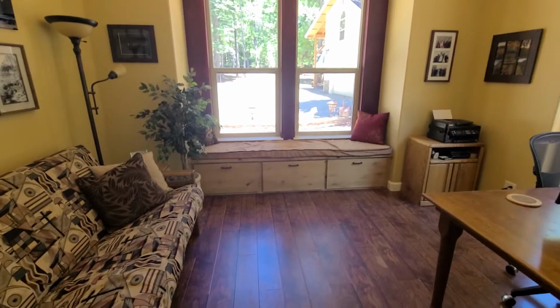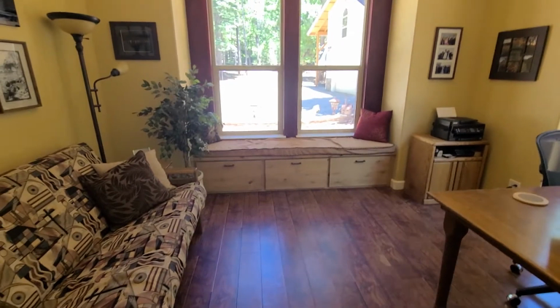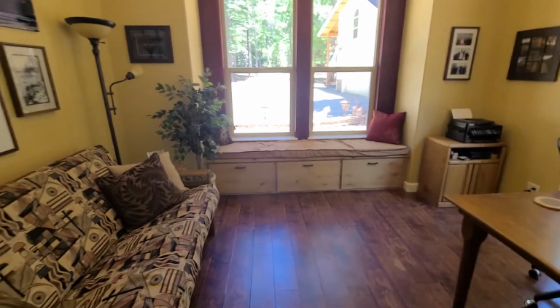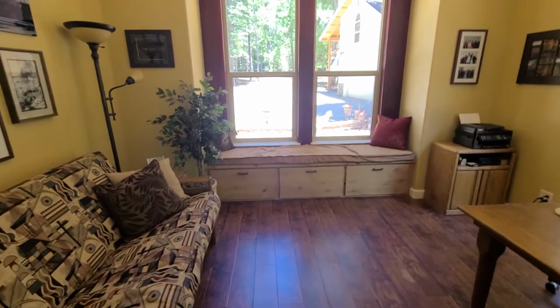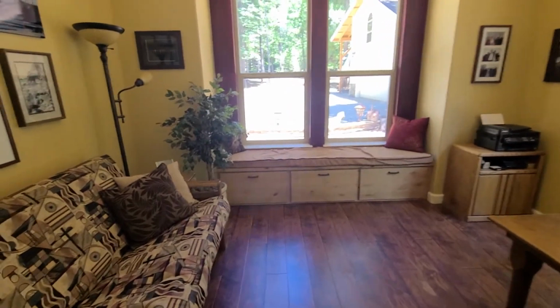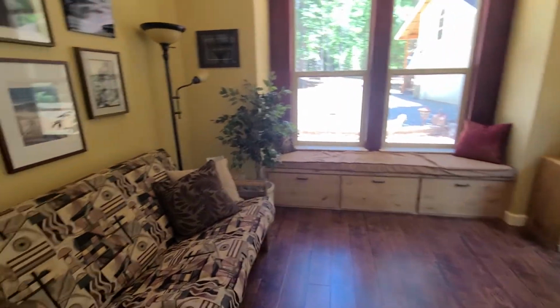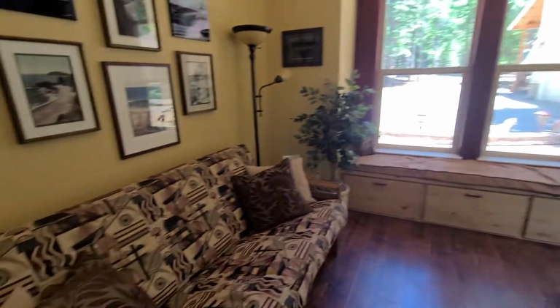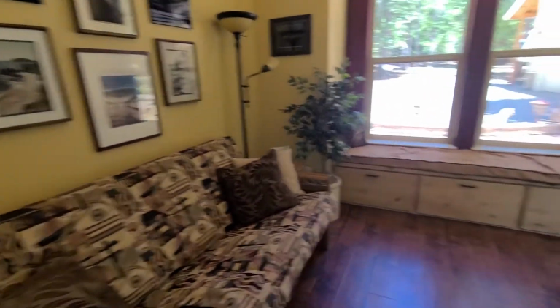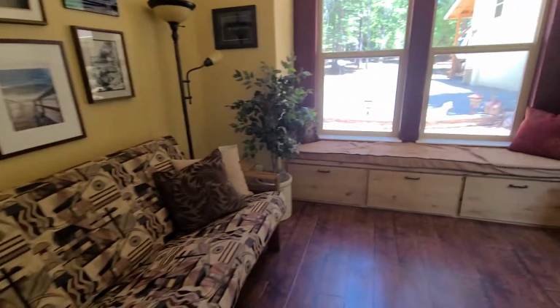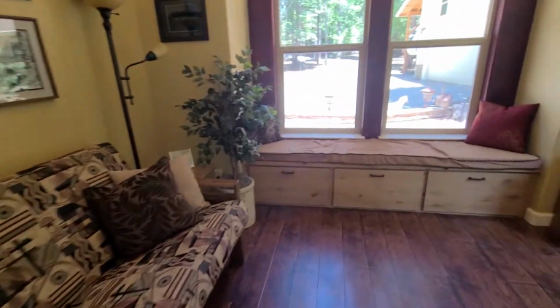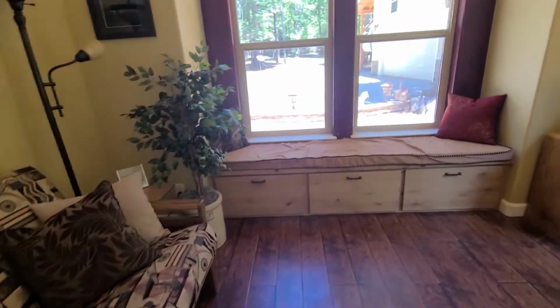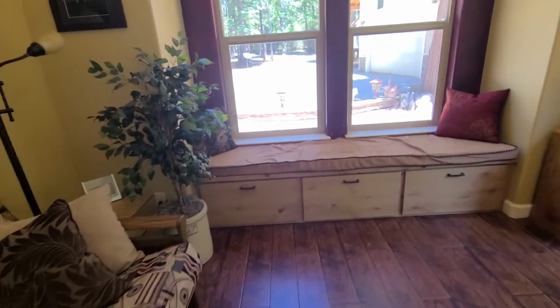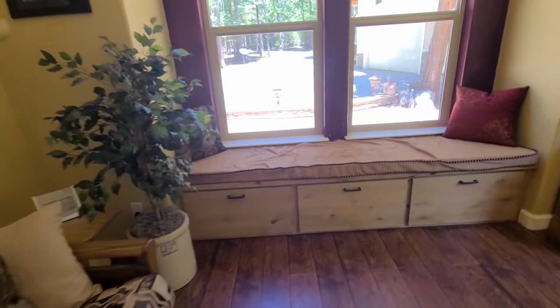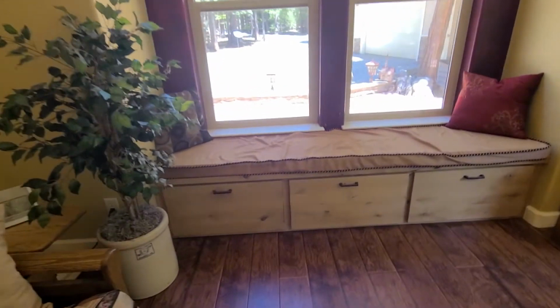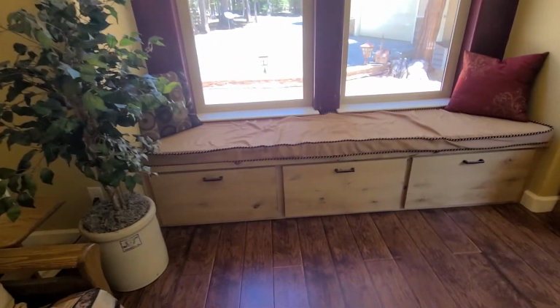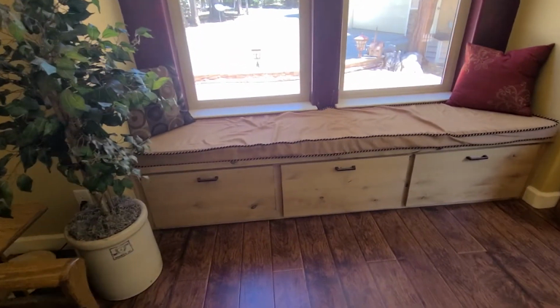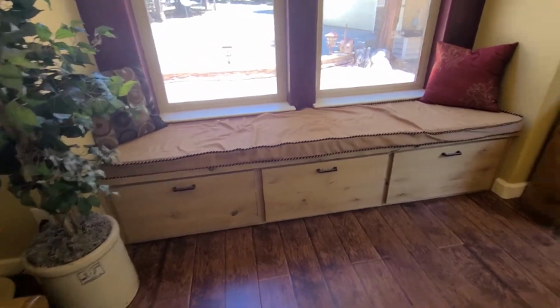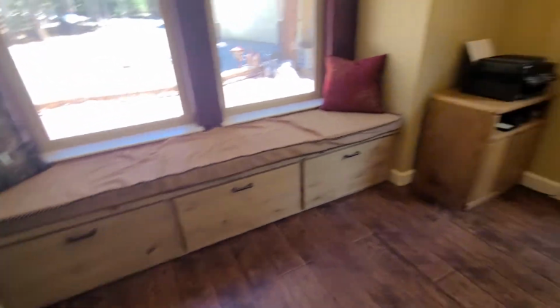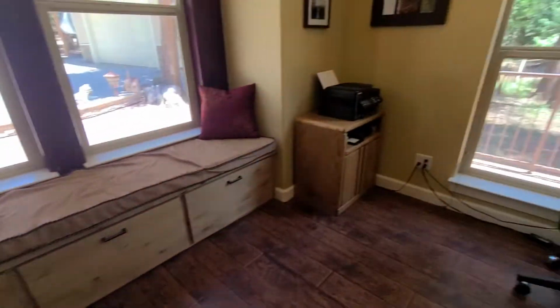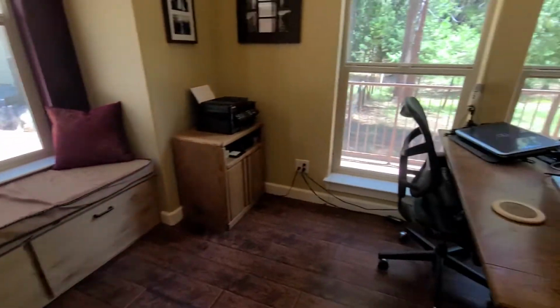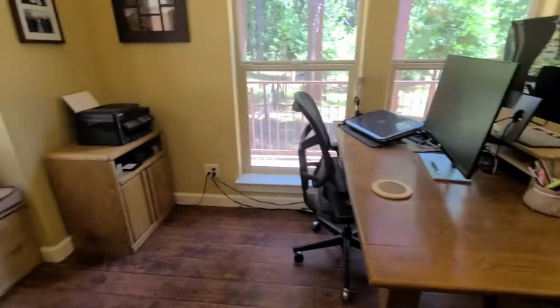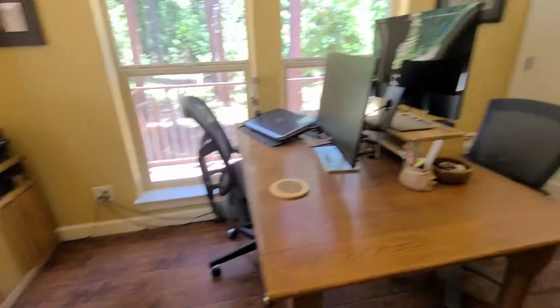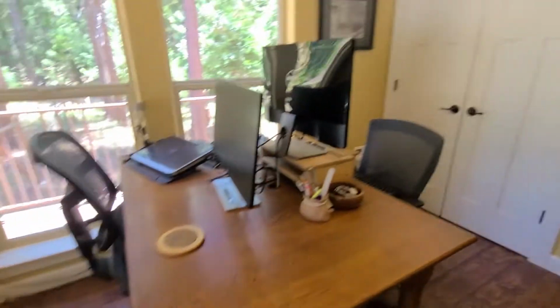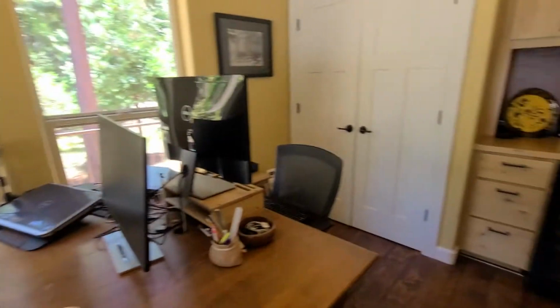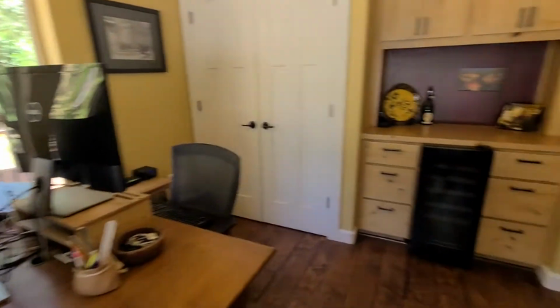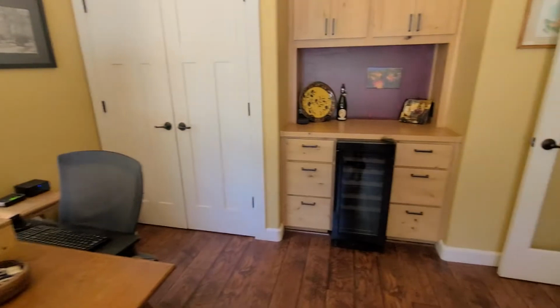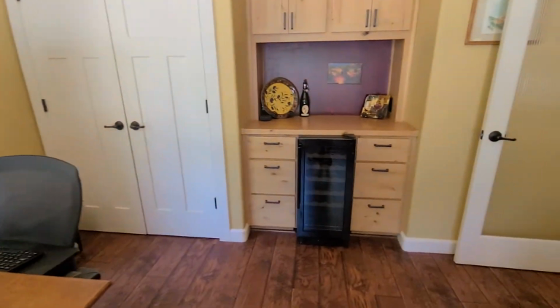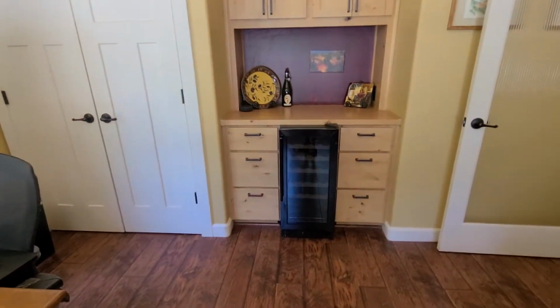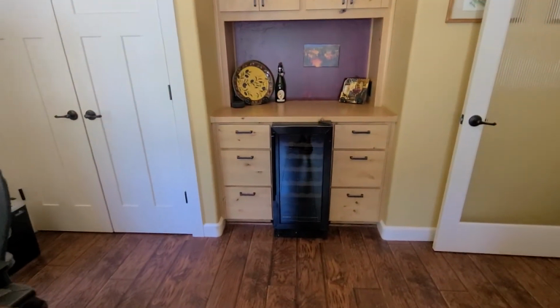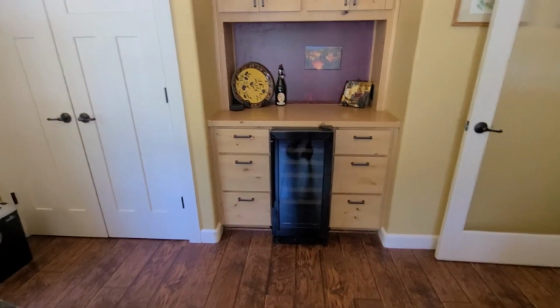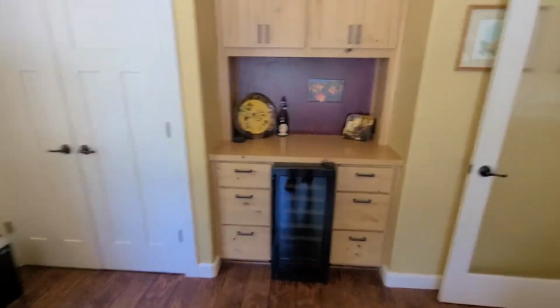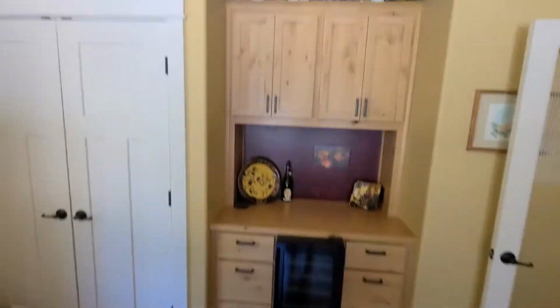One last little small video. Here I'm in the office, but all this stuff is all built-in cabinetry. Super nice office. Look at this — built-in cabinetry with a little fridge.